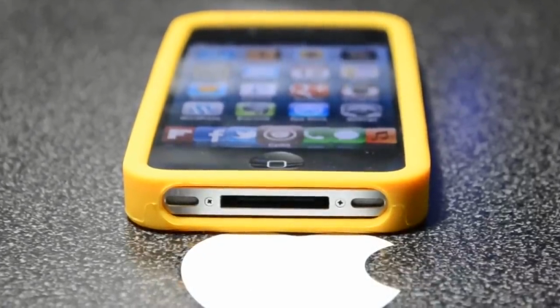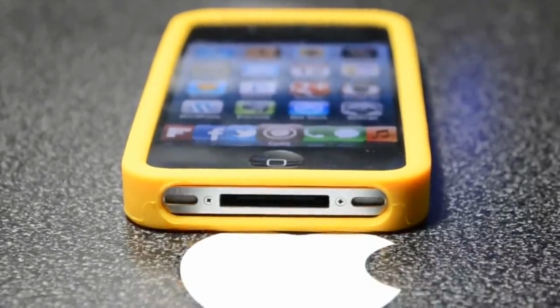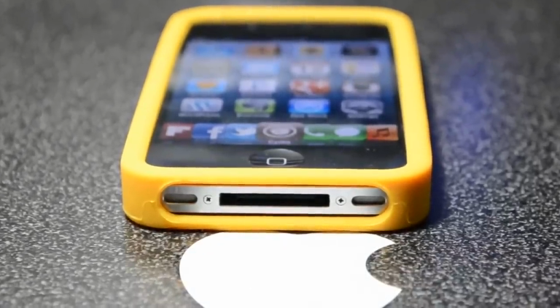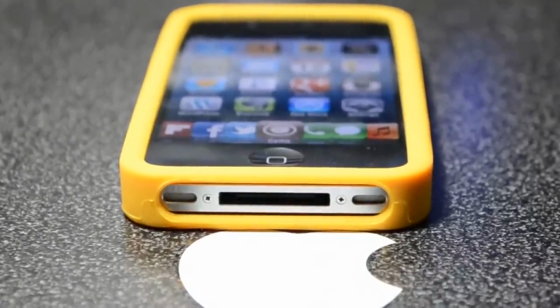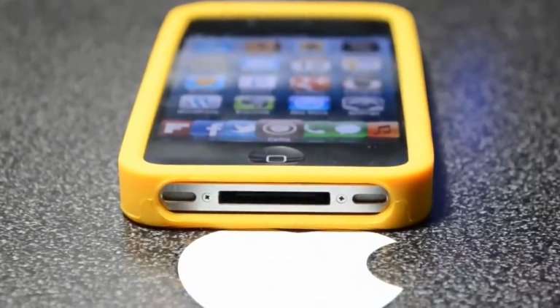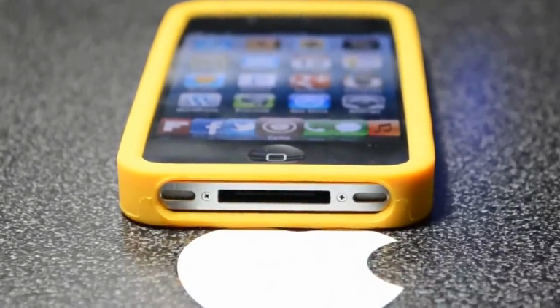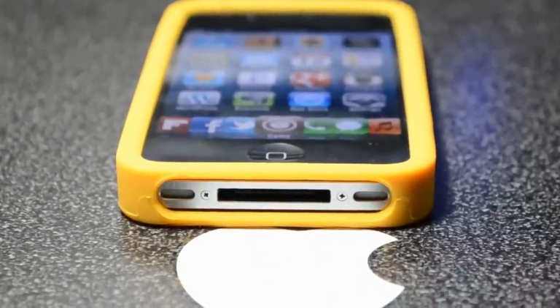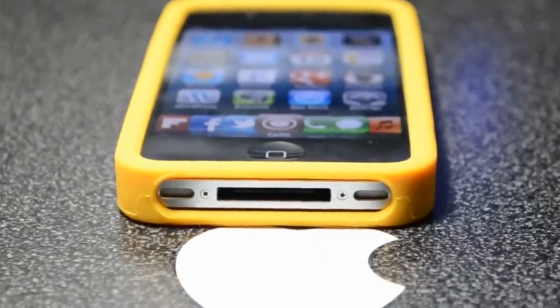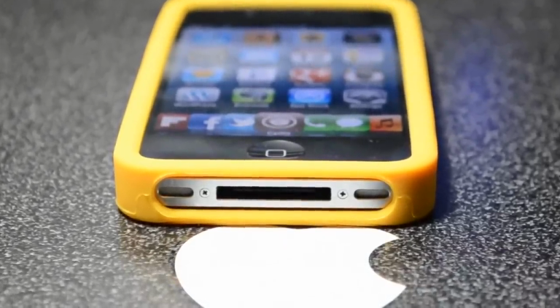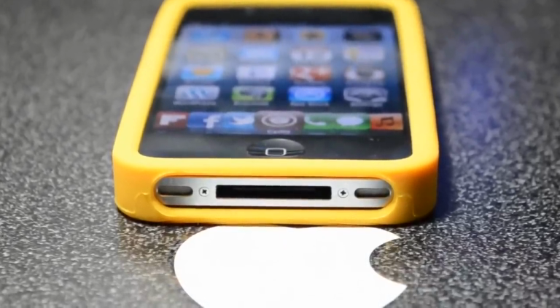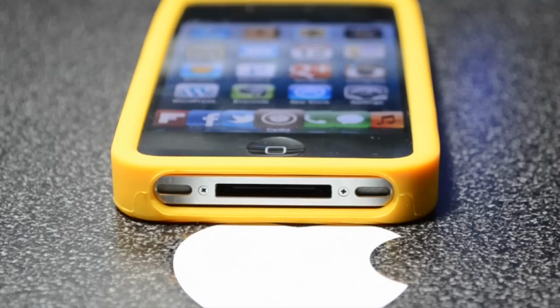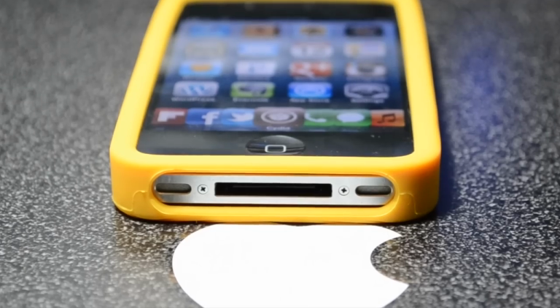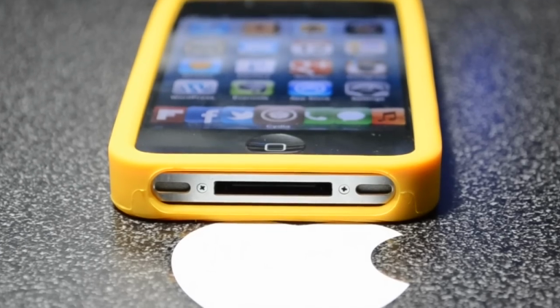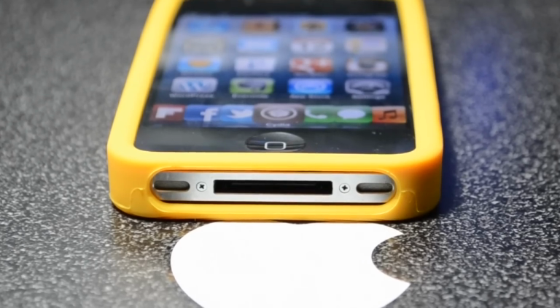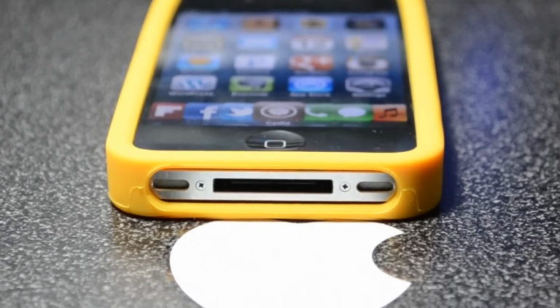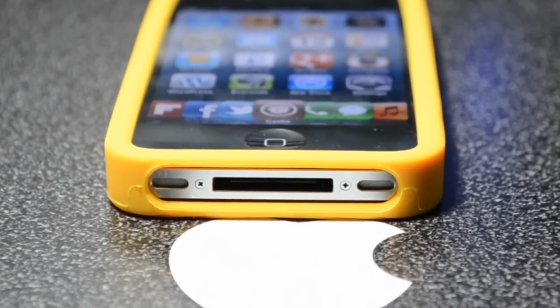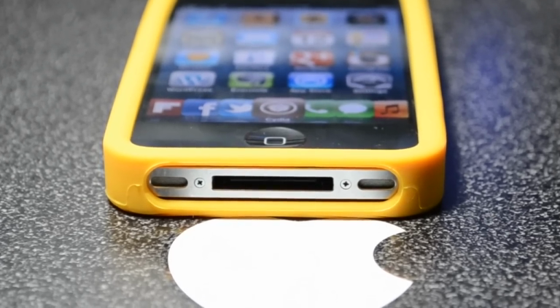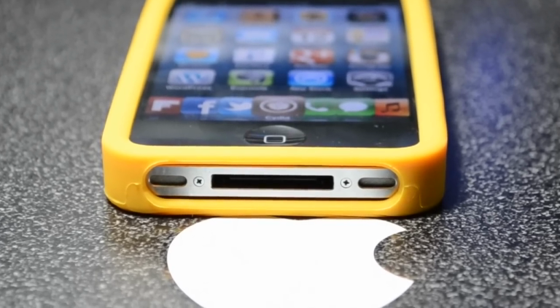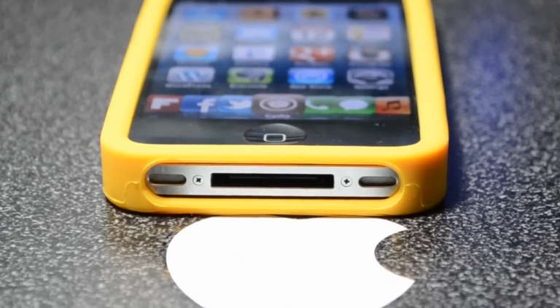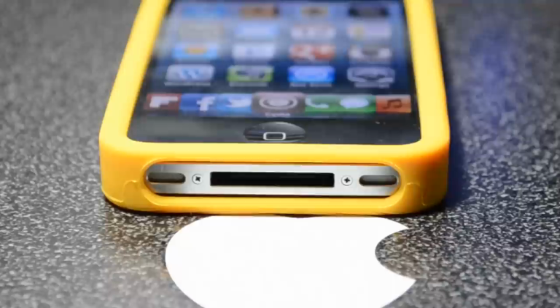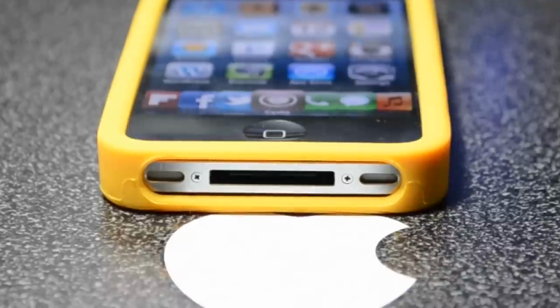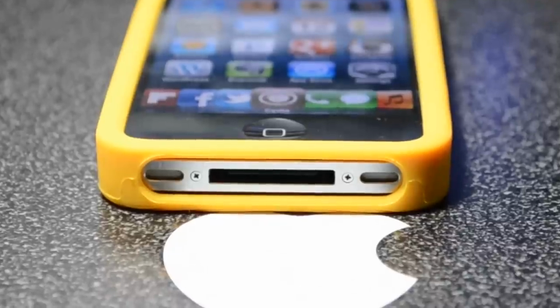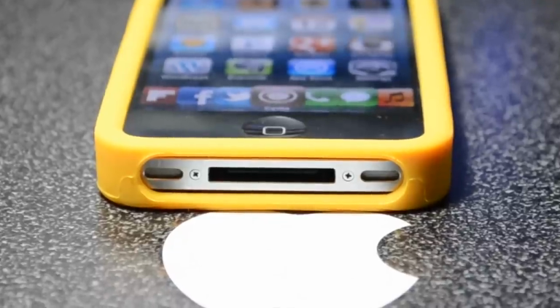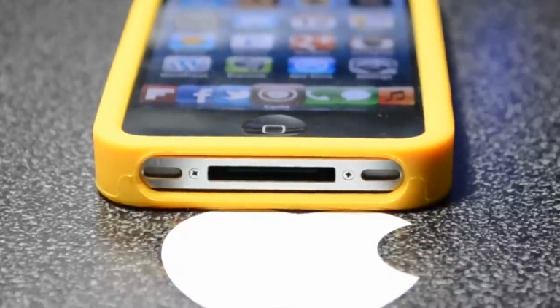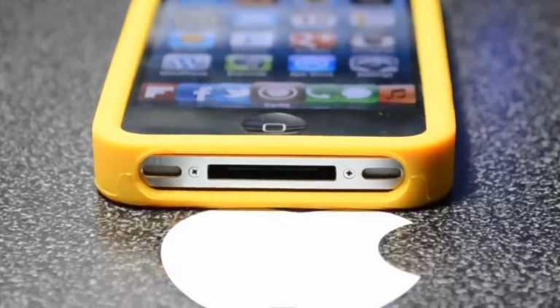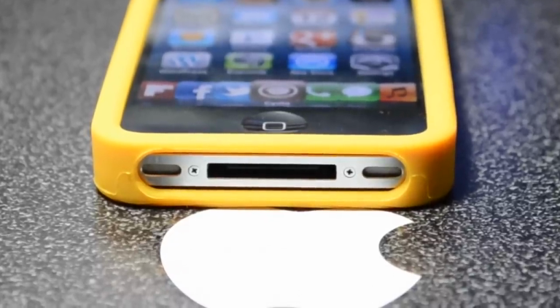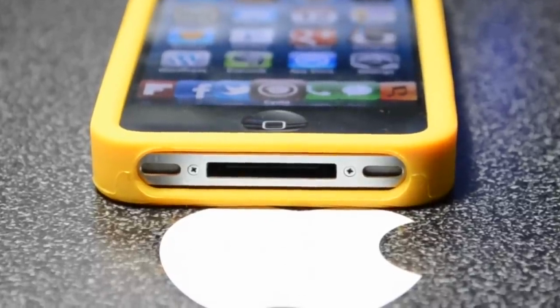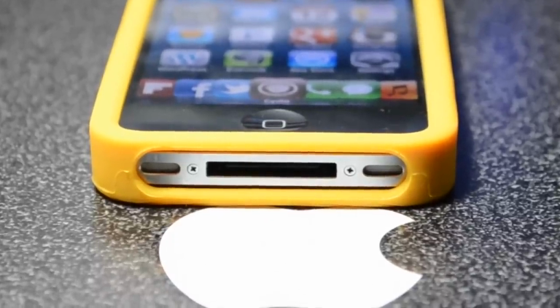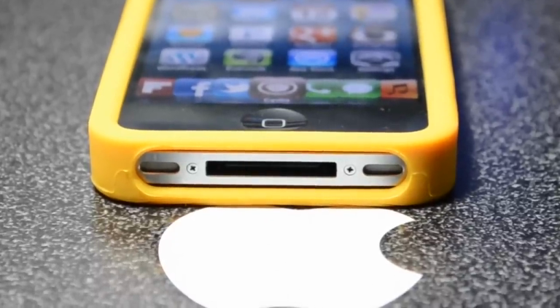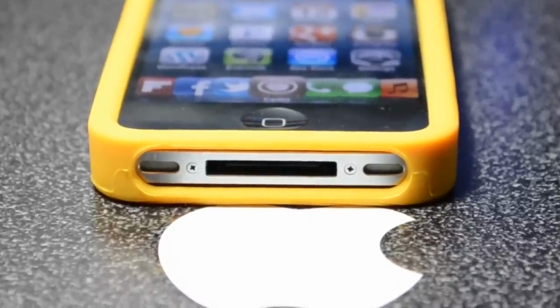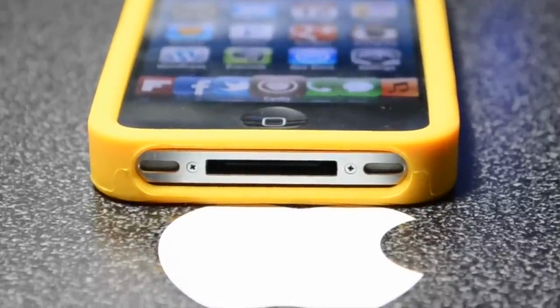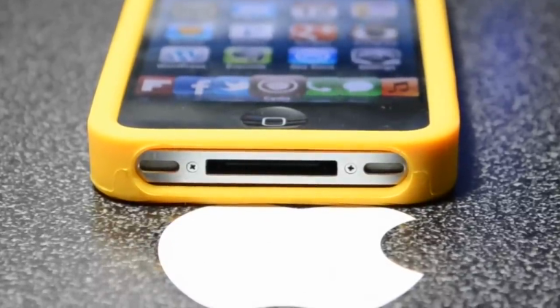If we look at the bottom, we do have access to the 30-pin dock connector, so you can sync and charge your iPhone easily, and you also have access to your speaker, so those won't be covered up.